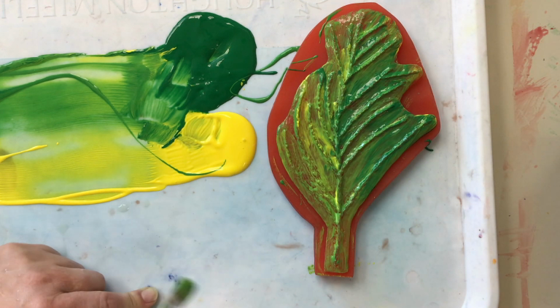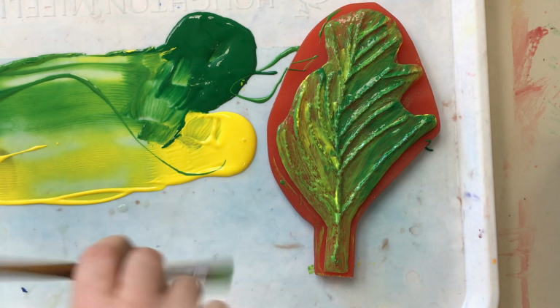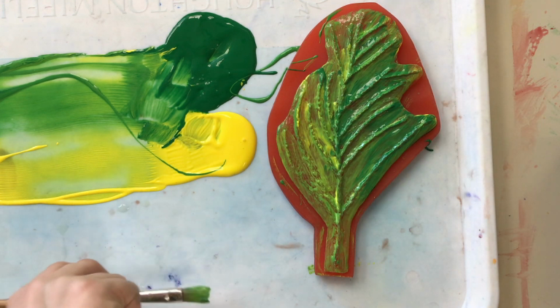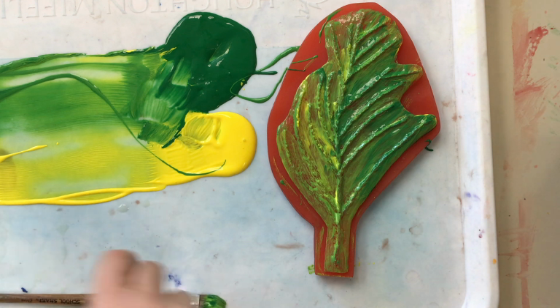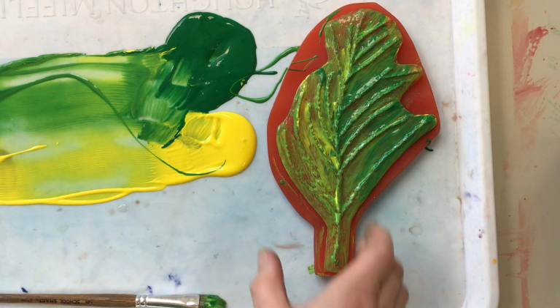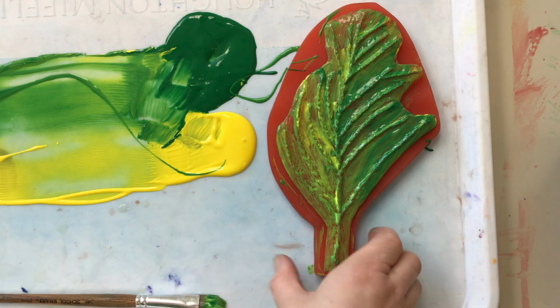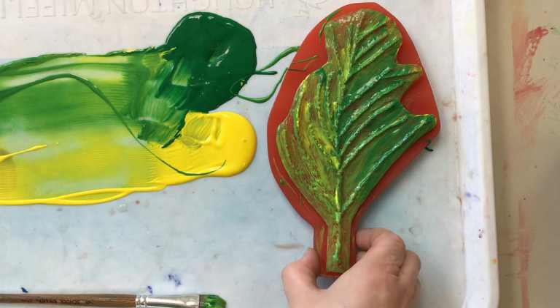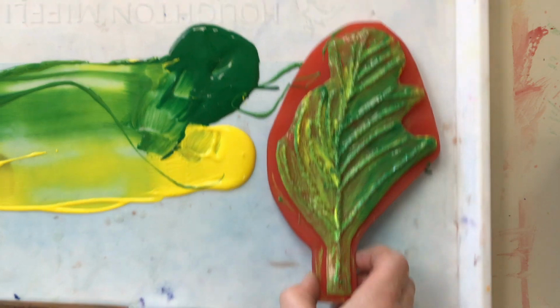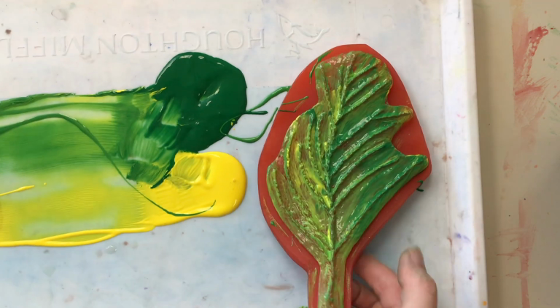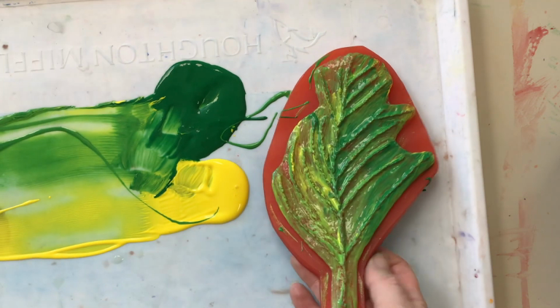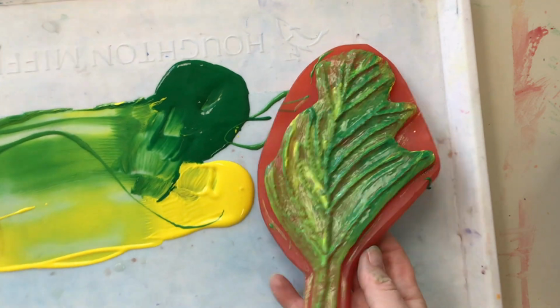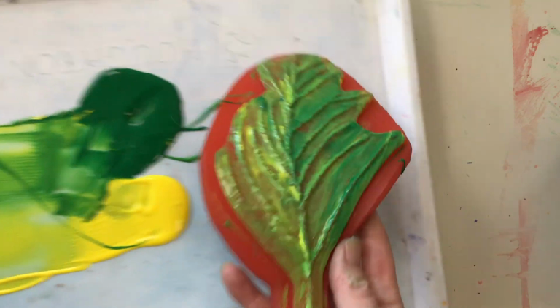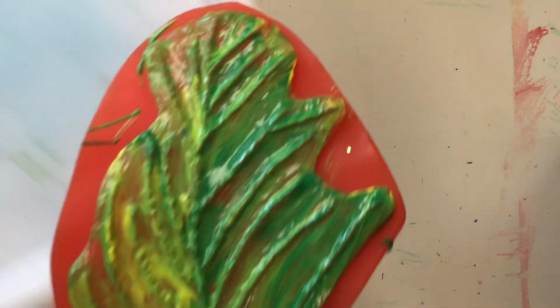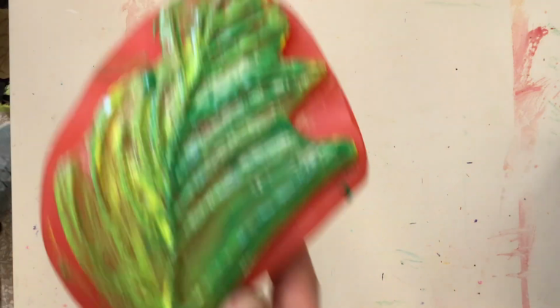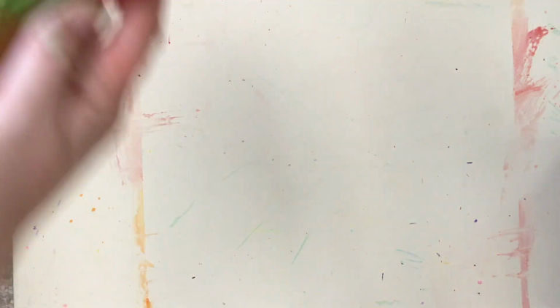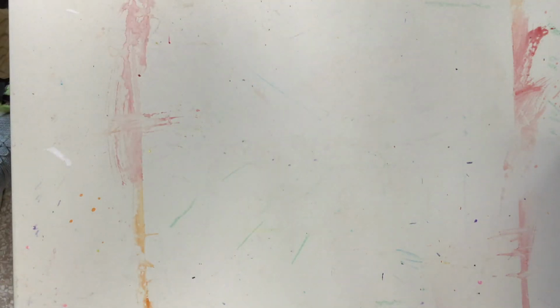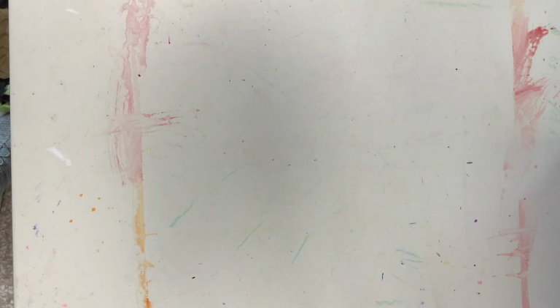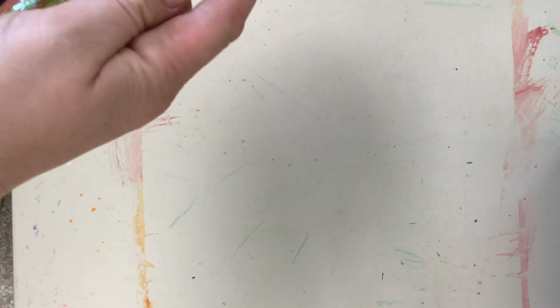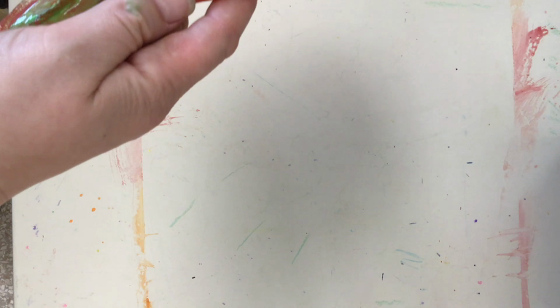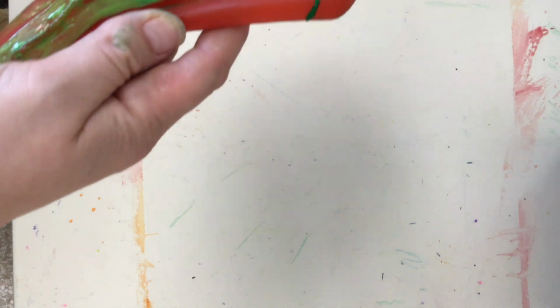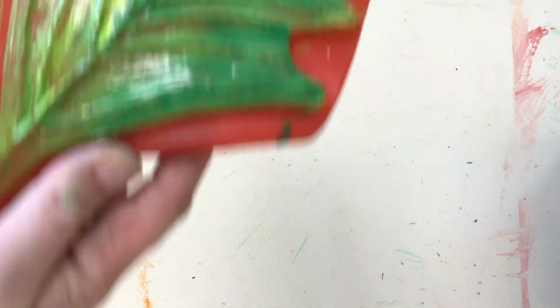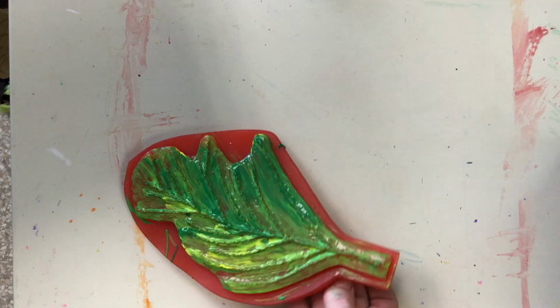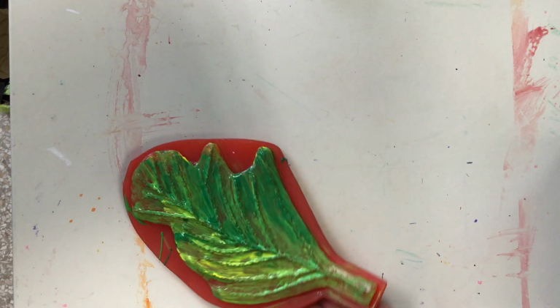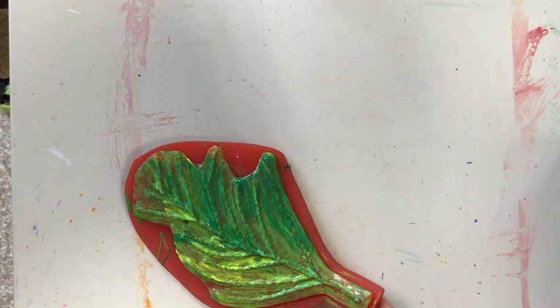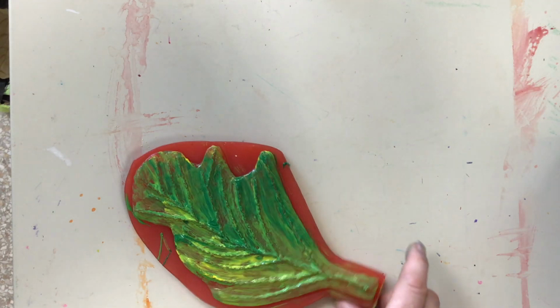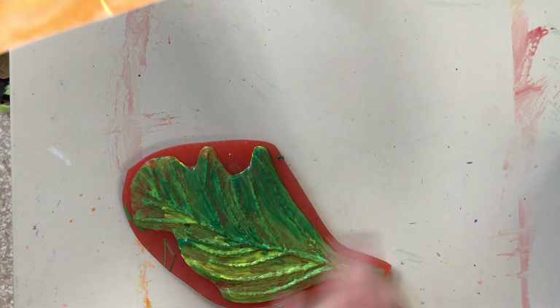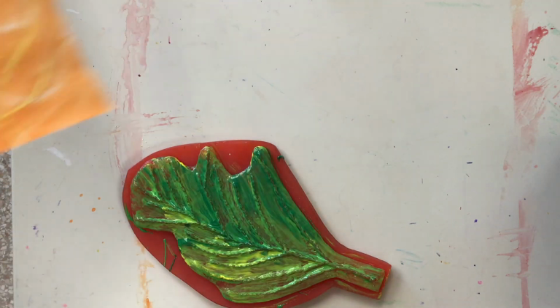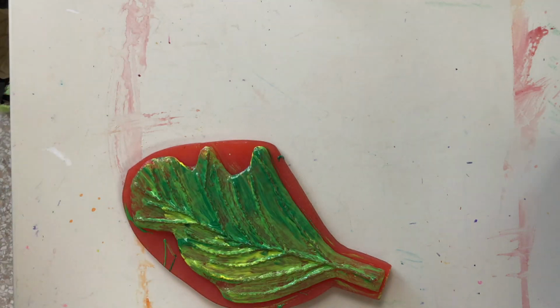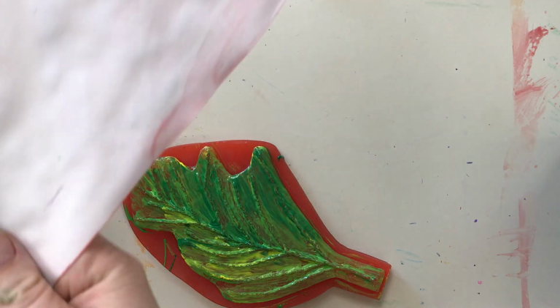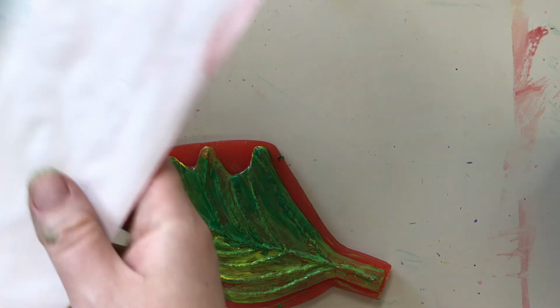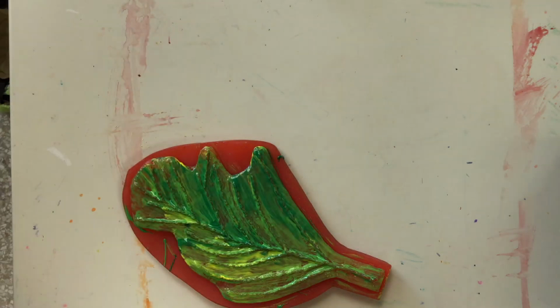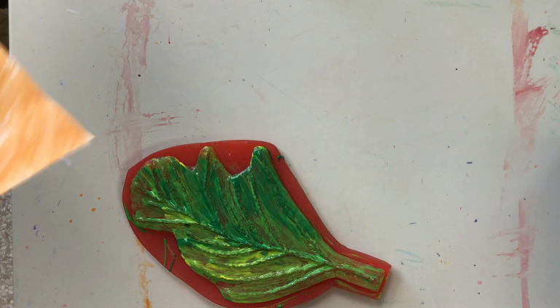When the leaf is fully coated, pick it up and set it down on the table surface away from the paint. Then bring your paper on top of the leaf.